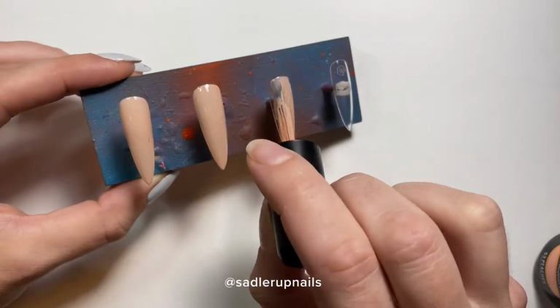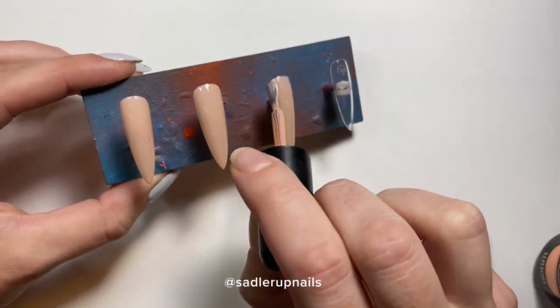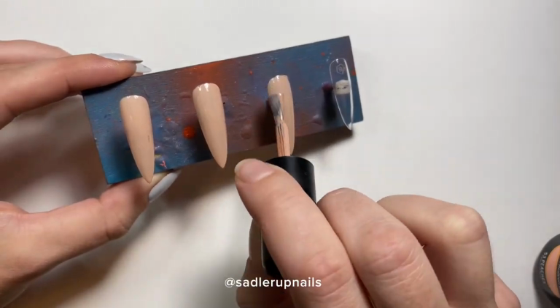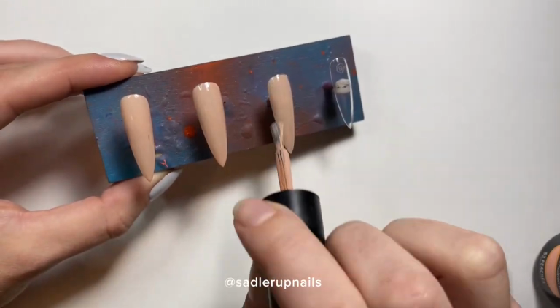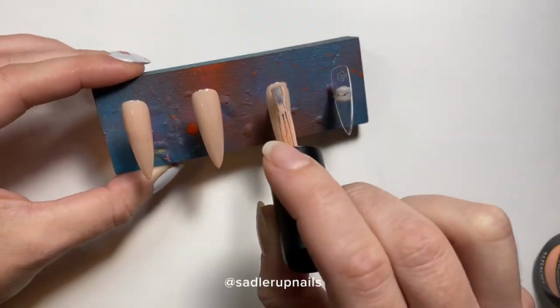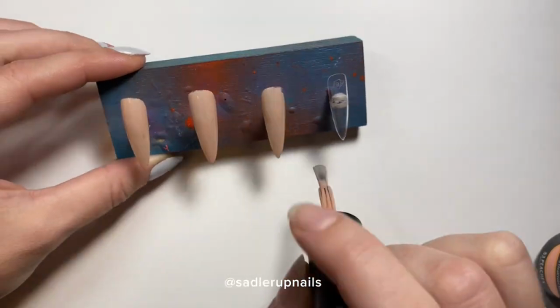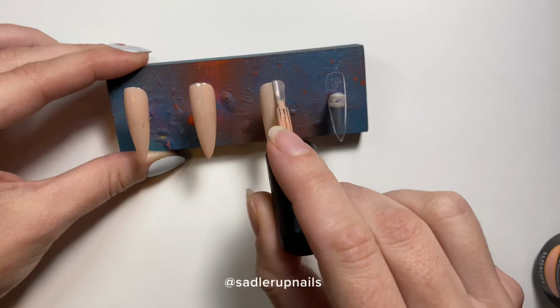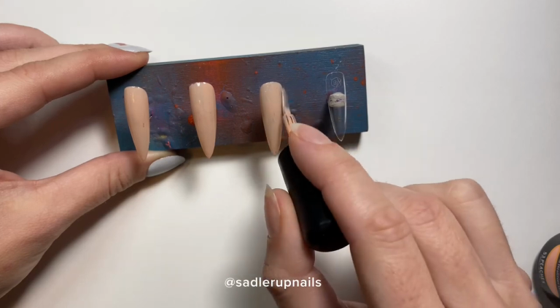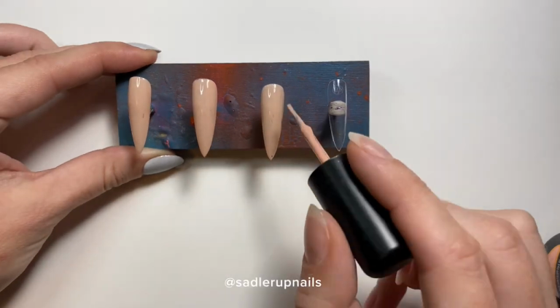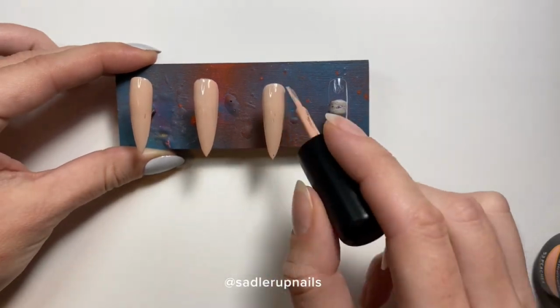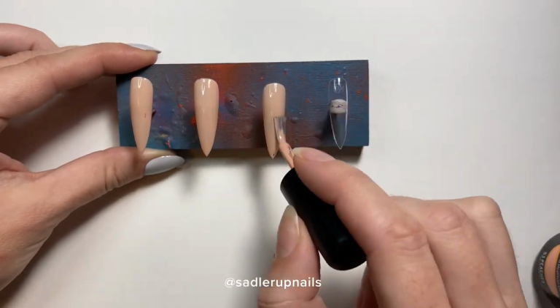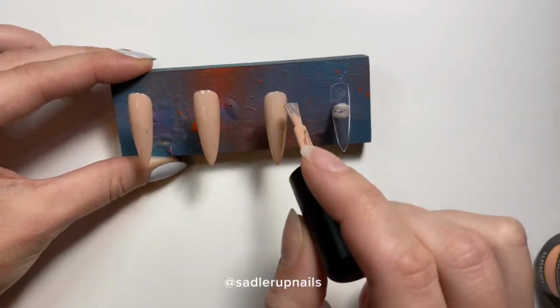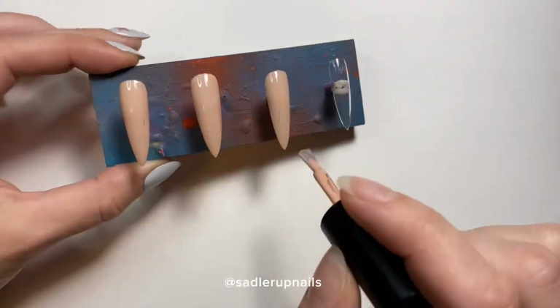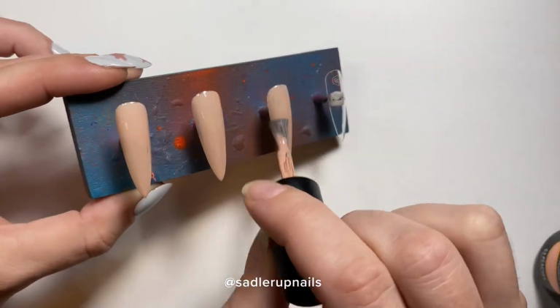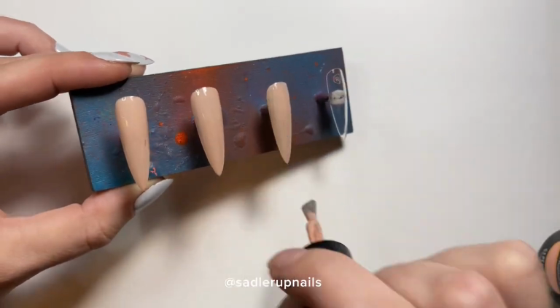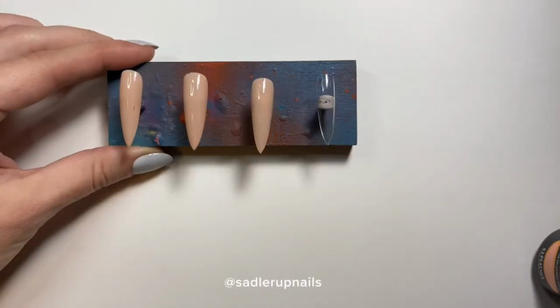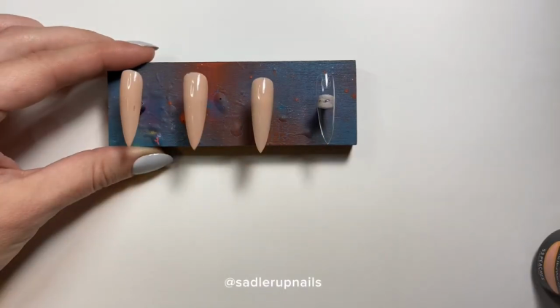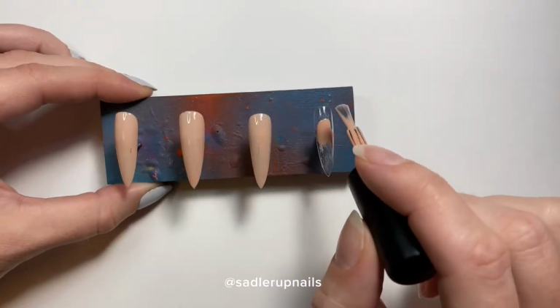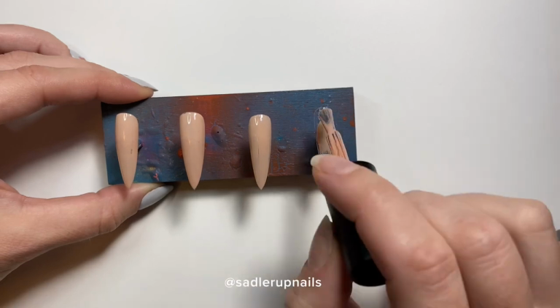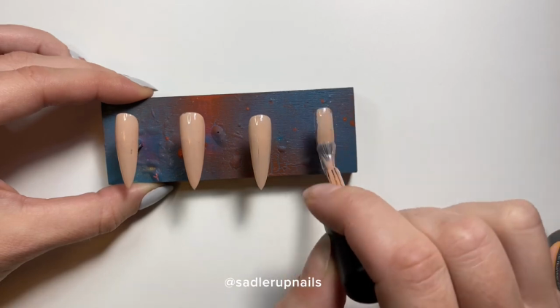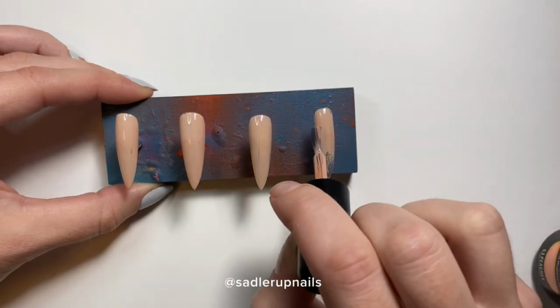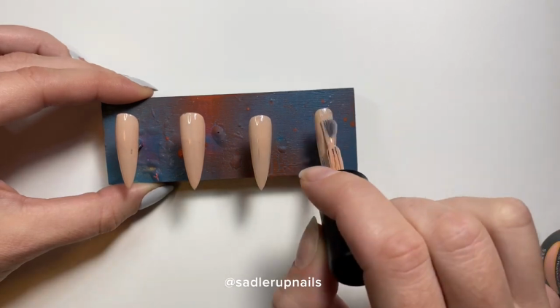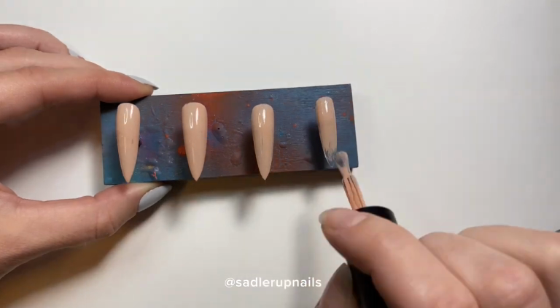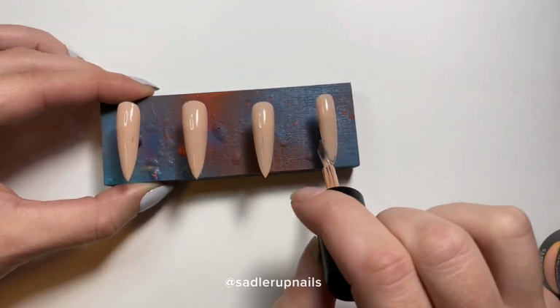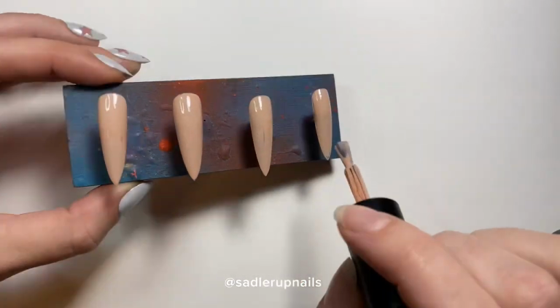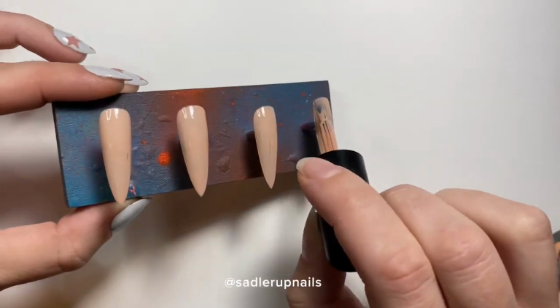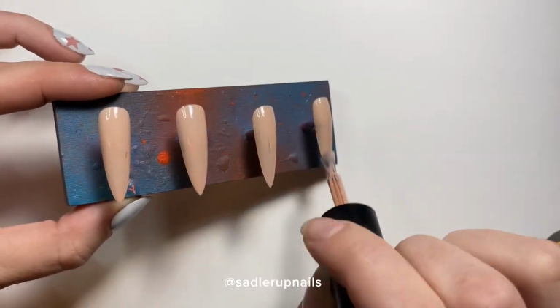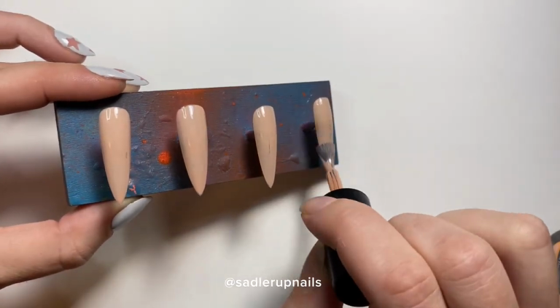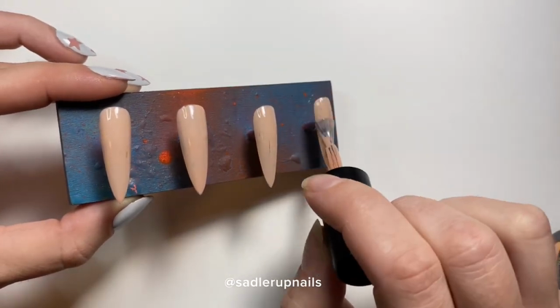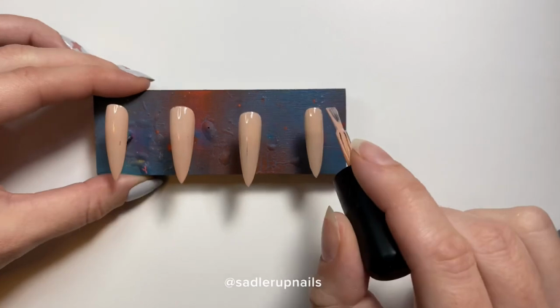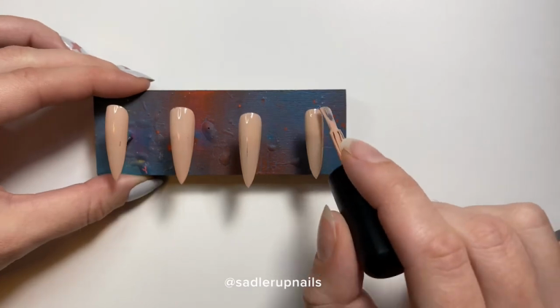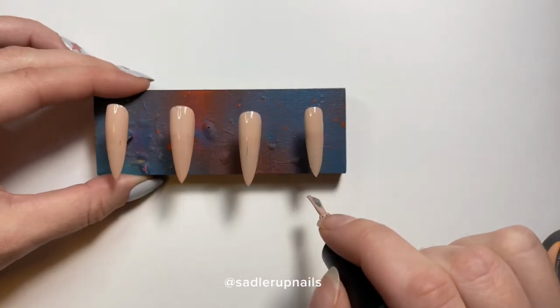You can go ahead and use a pure white base if you want. I did put two coats of polish — I didn't film the second coat because I find that redundant.